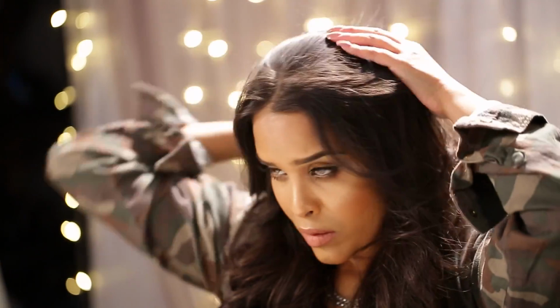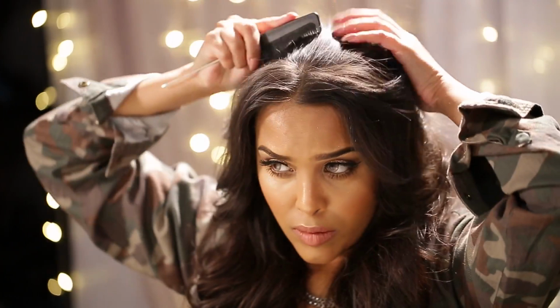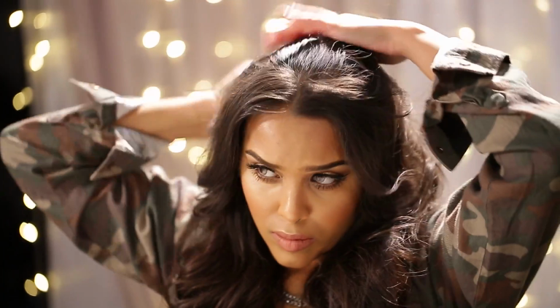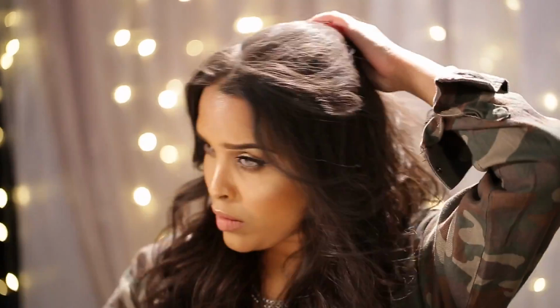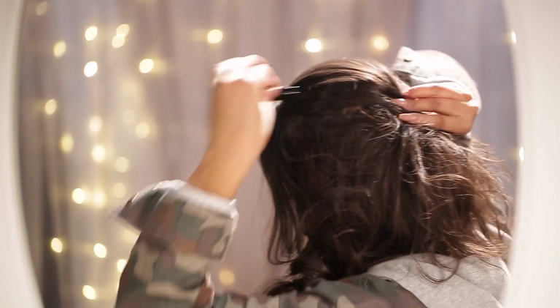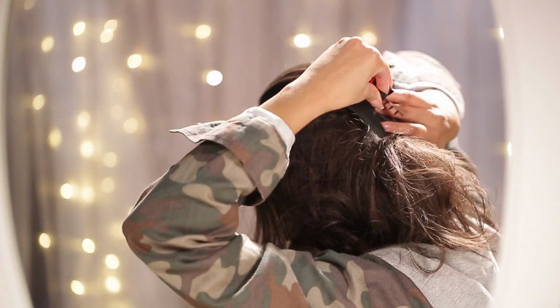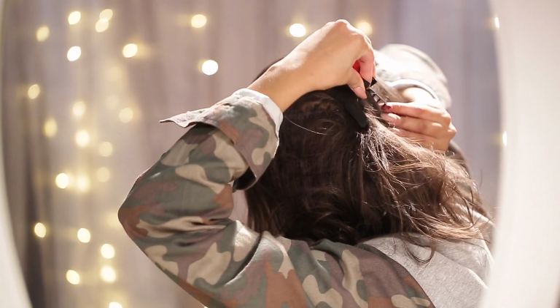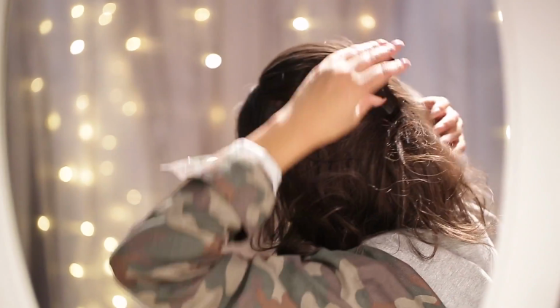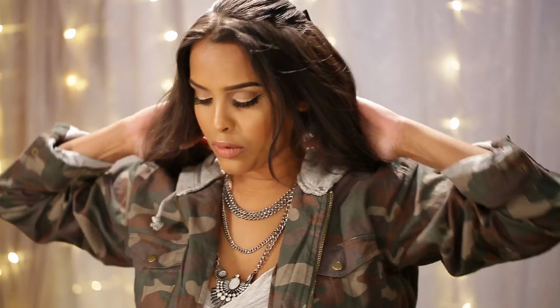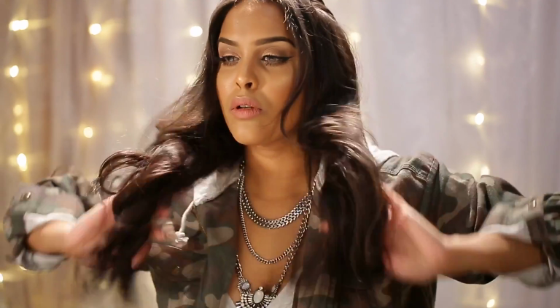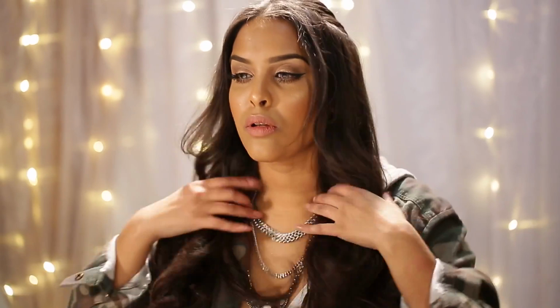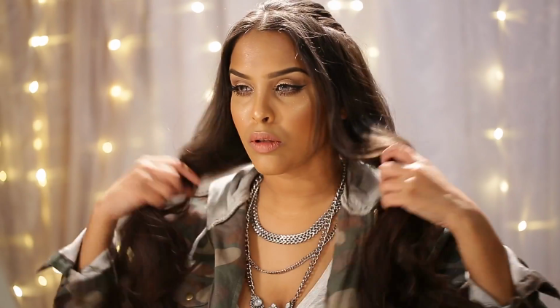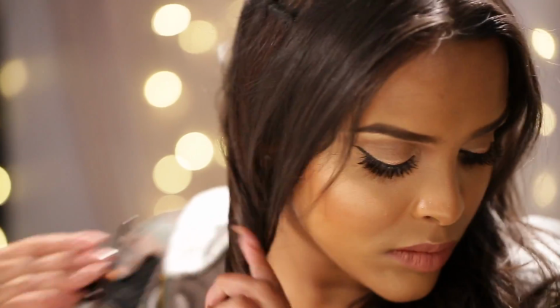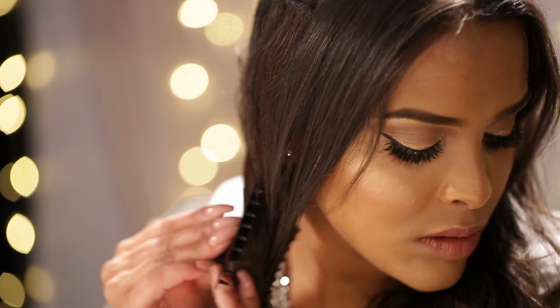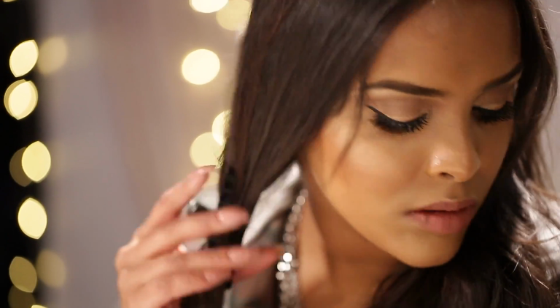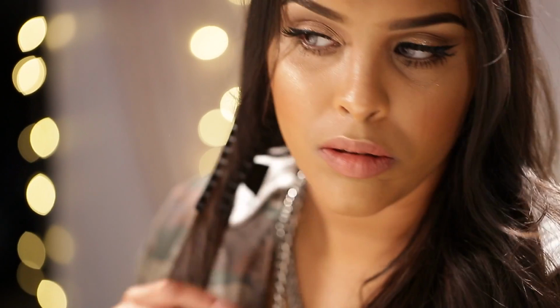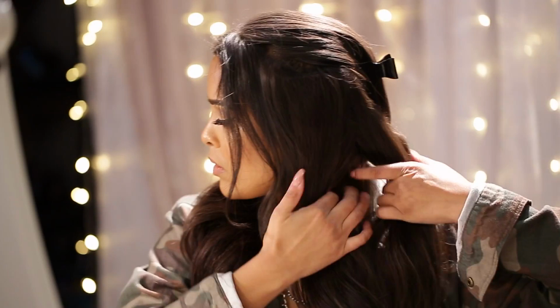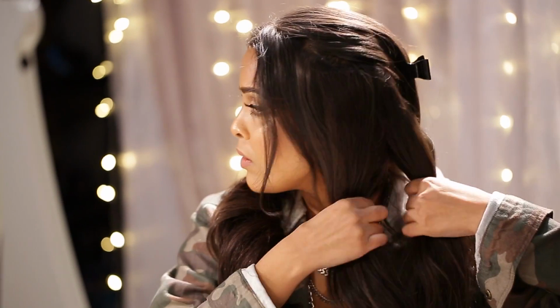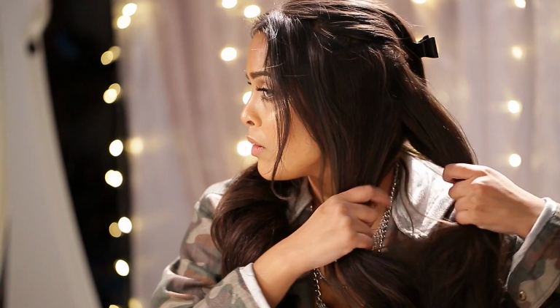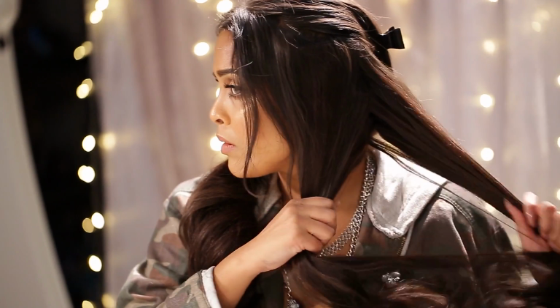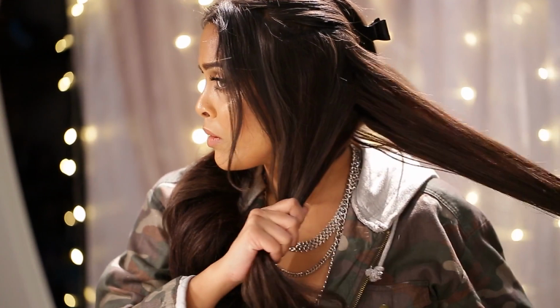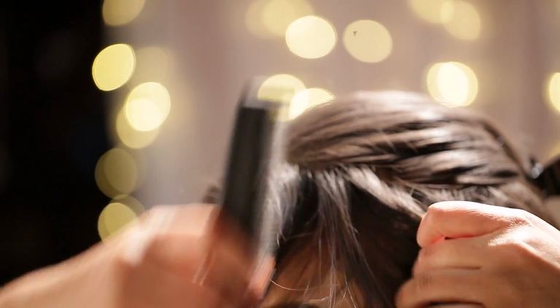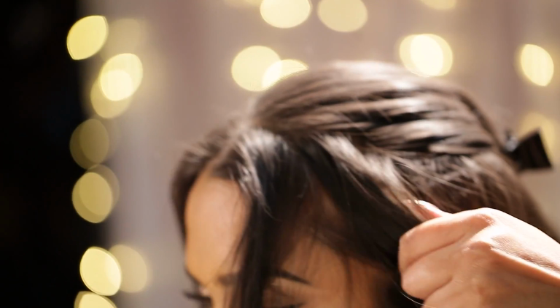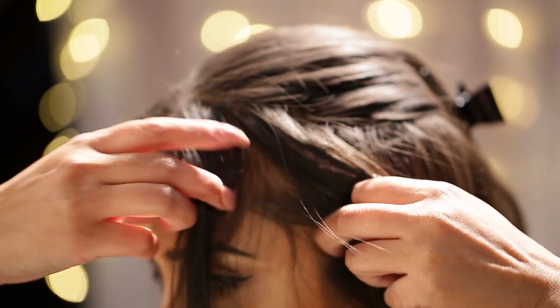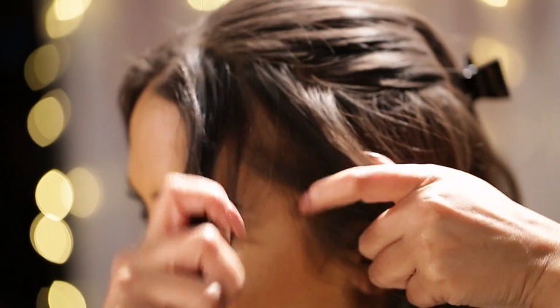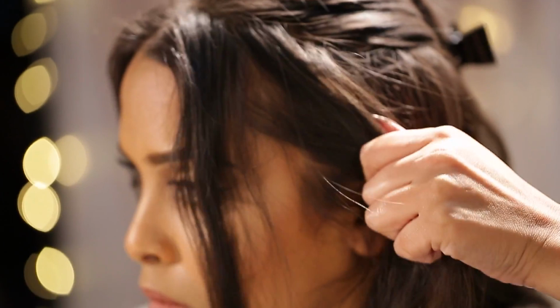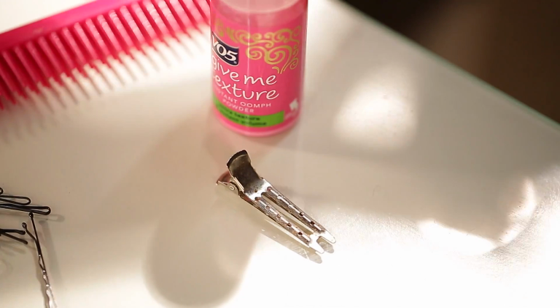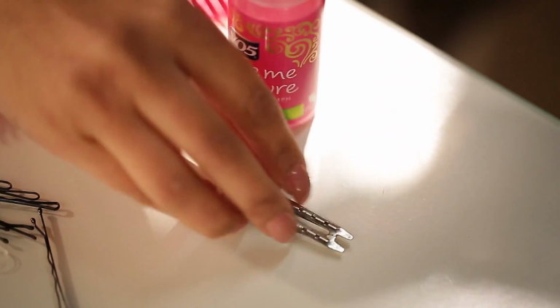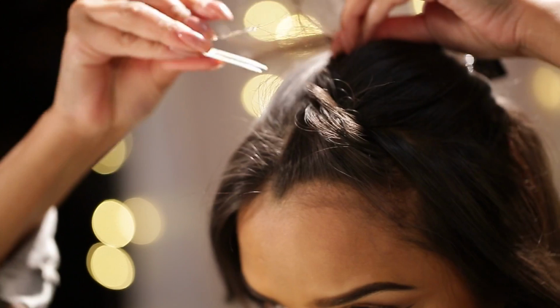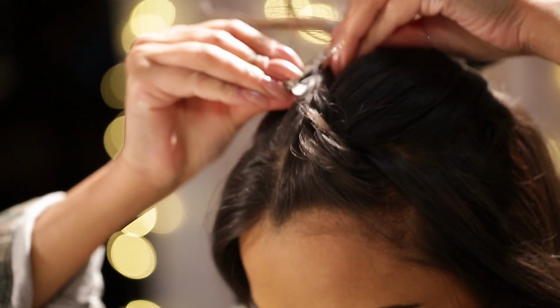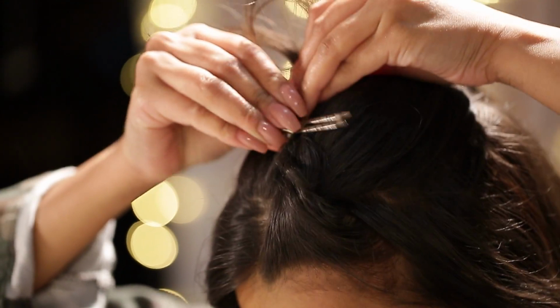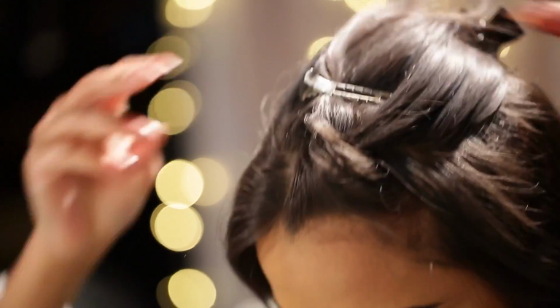Brushing back my crown area, I'm just going to clip this out of the way. Then I'm going to be splitting my hair into two sections and clipping one half out of the way. Splitting this section now into half, then taking some hair out to frame my face, I'm going to grab a crocodile clip and clip this out of the way.